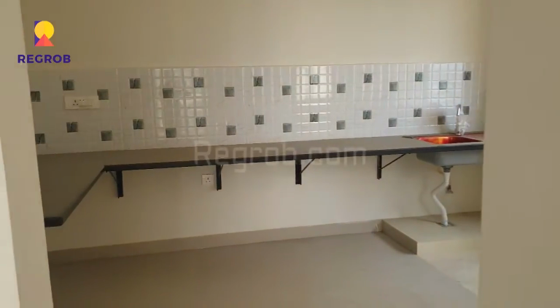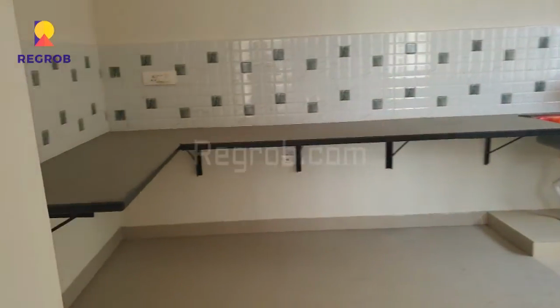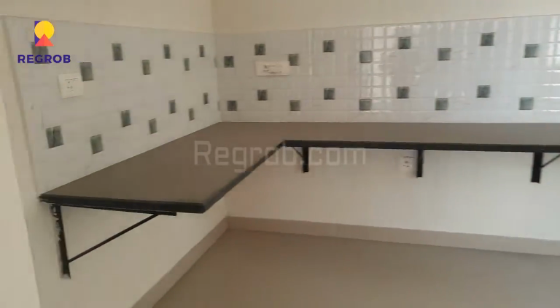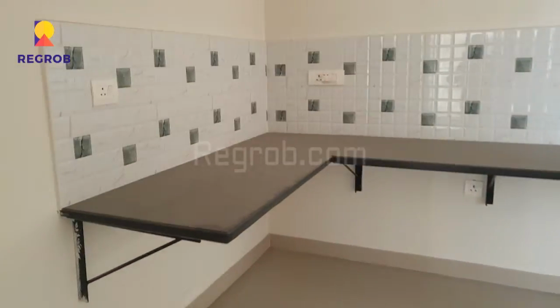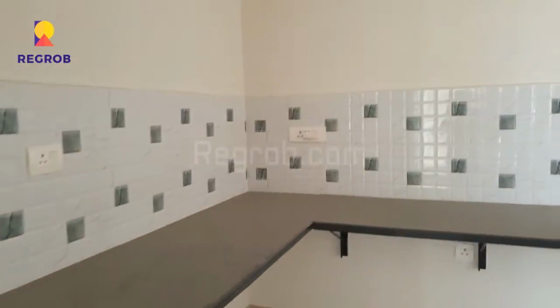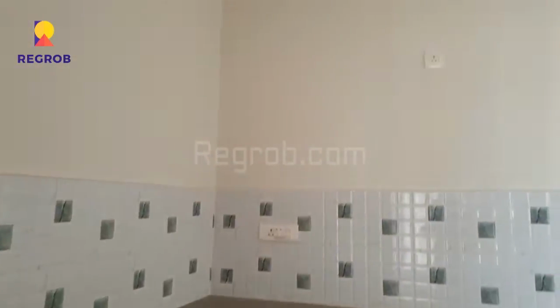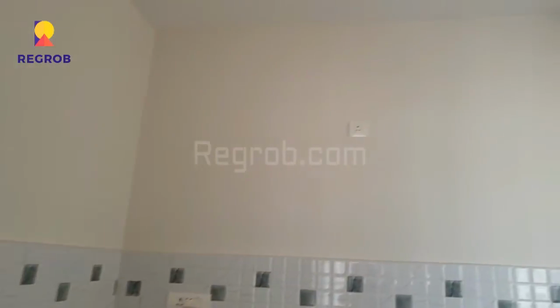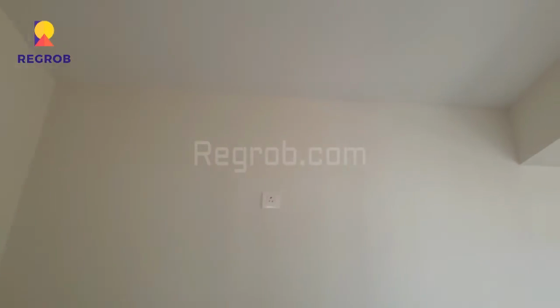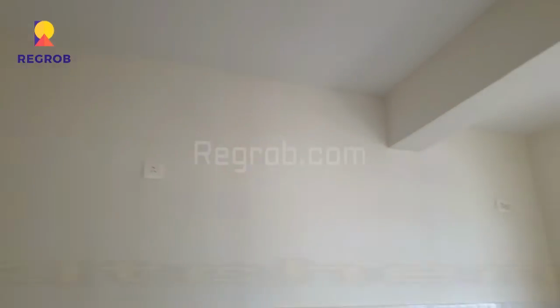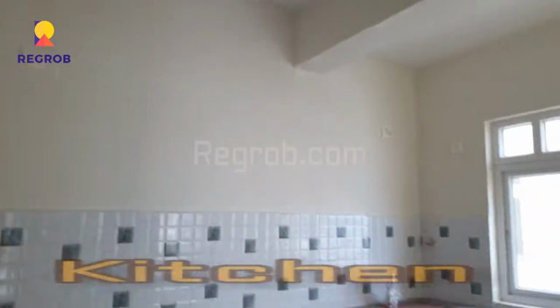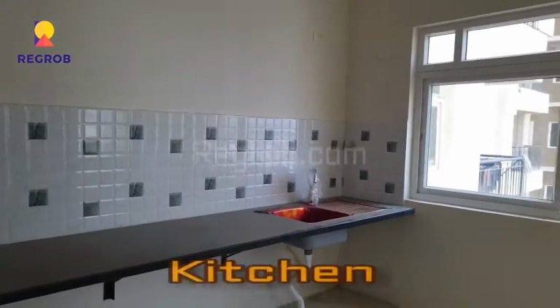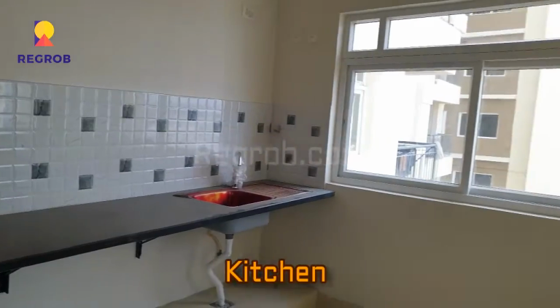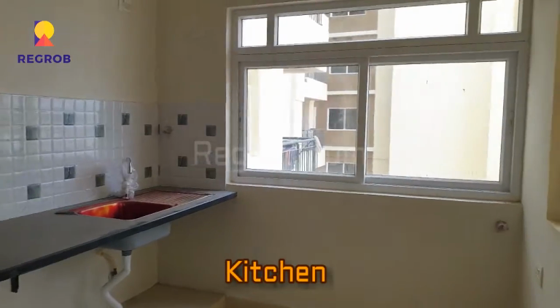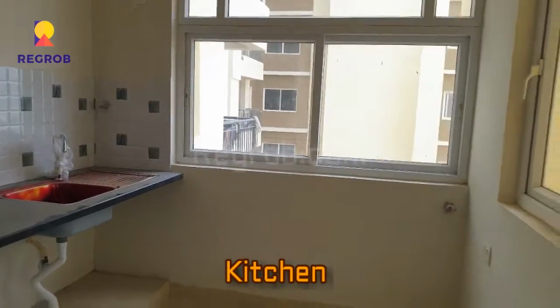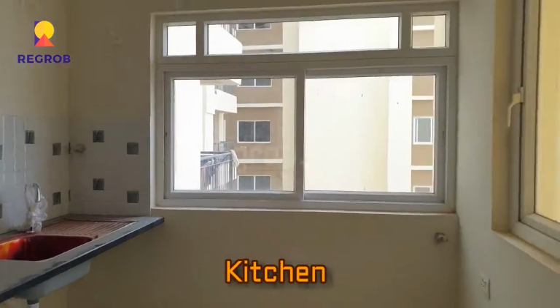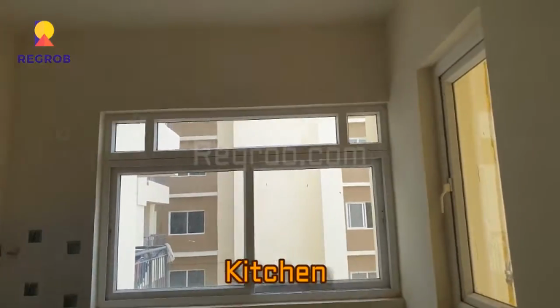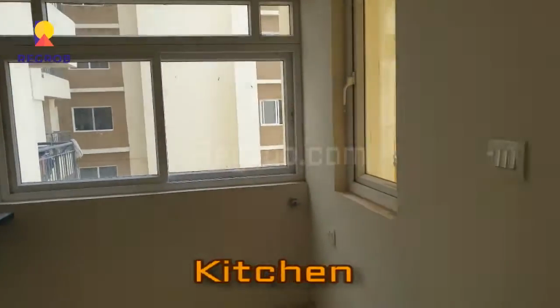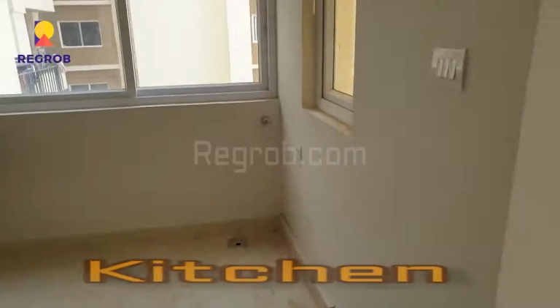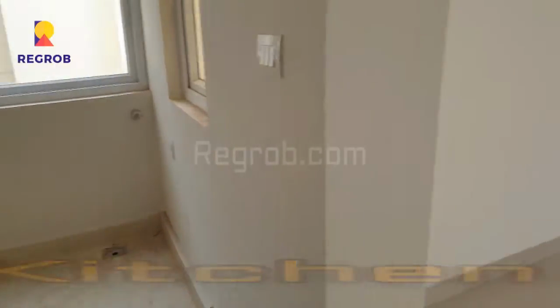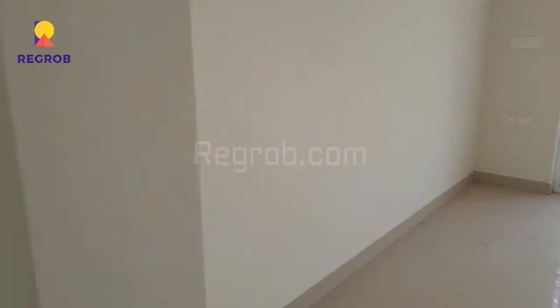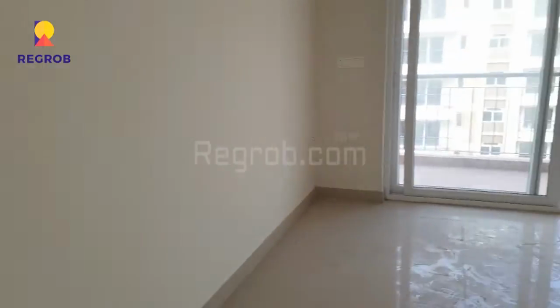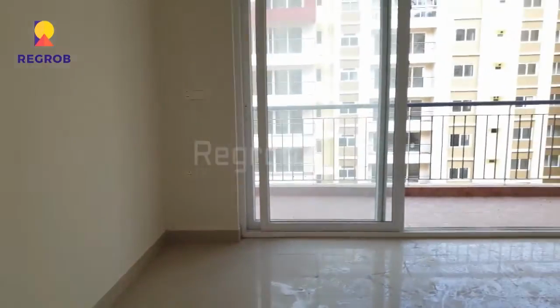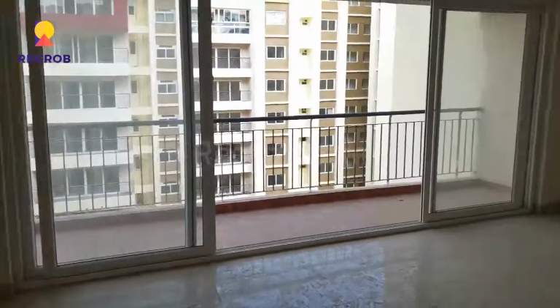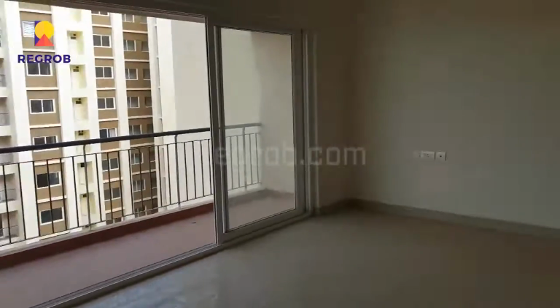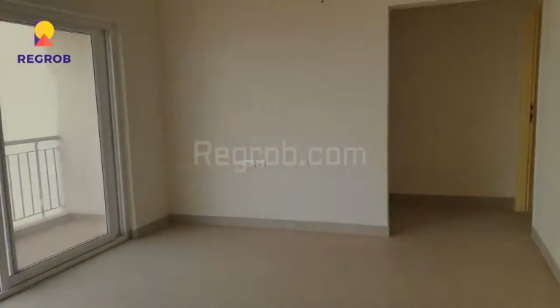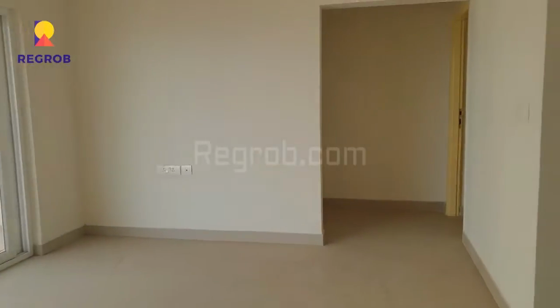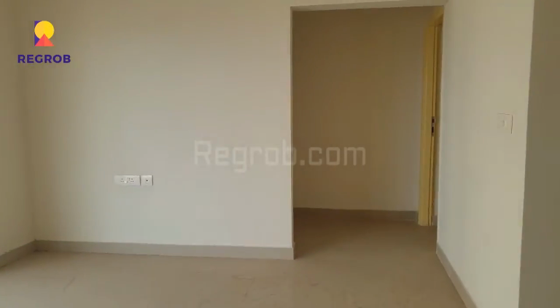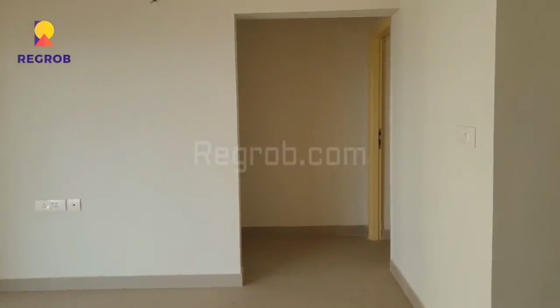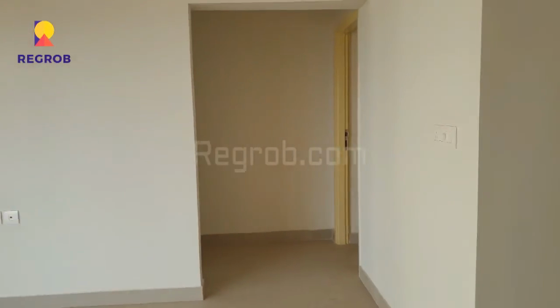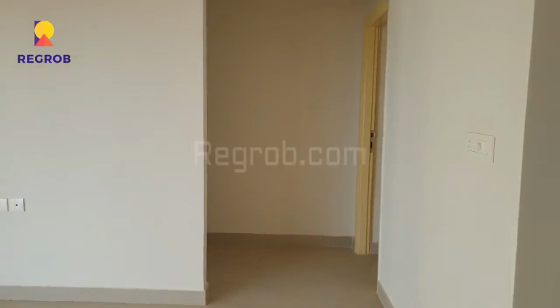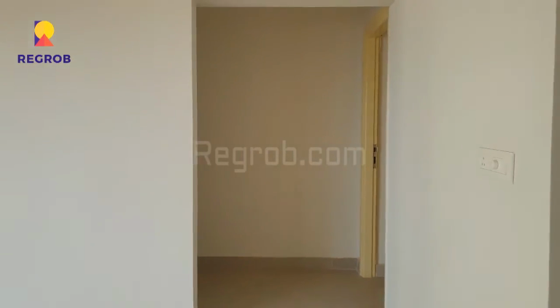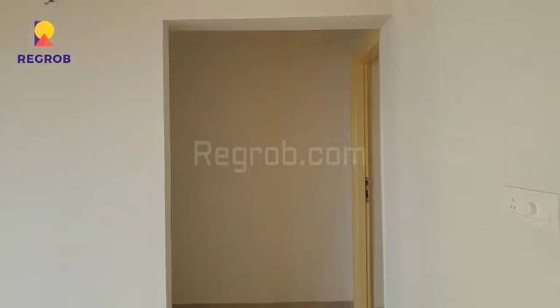Now we are moving towards the kitchen. This is the spacious kitchen. It's a two BHK residential flat.